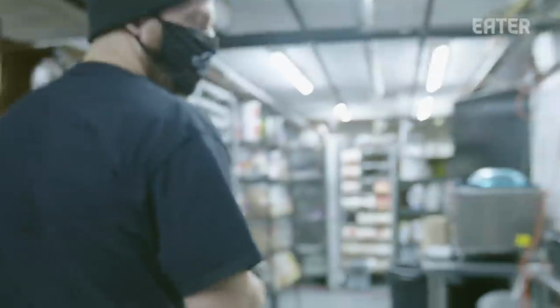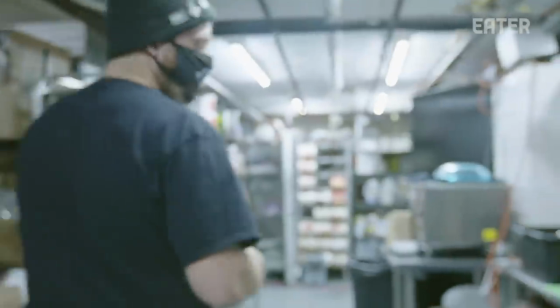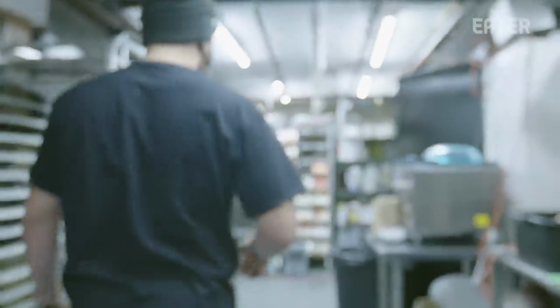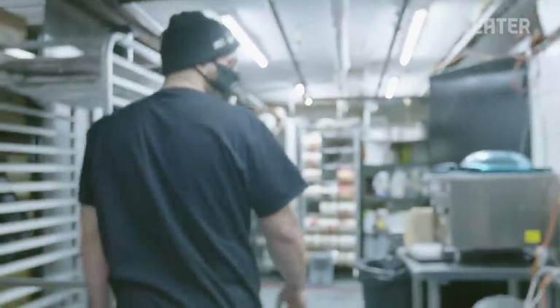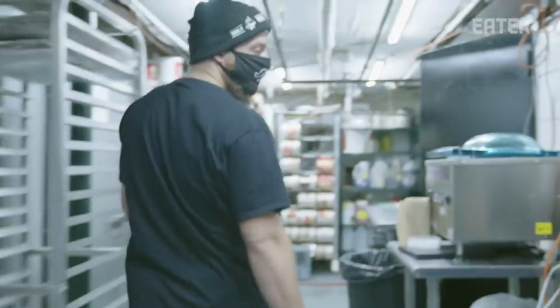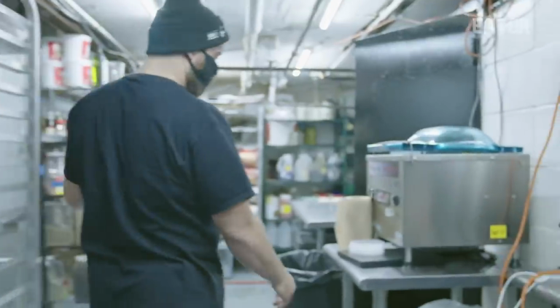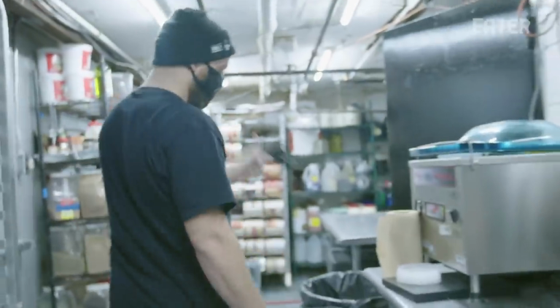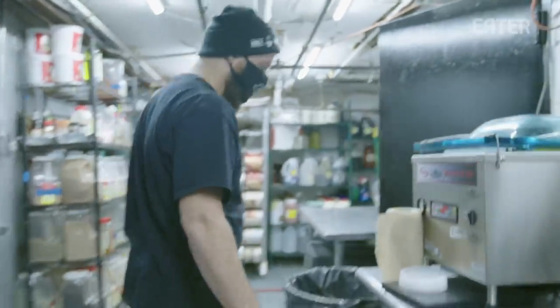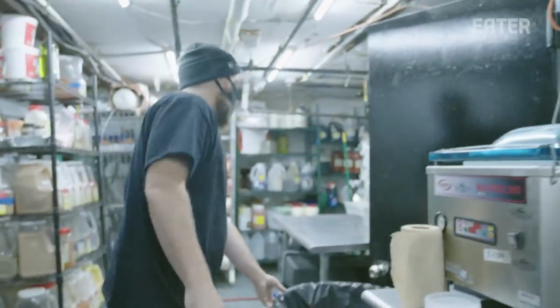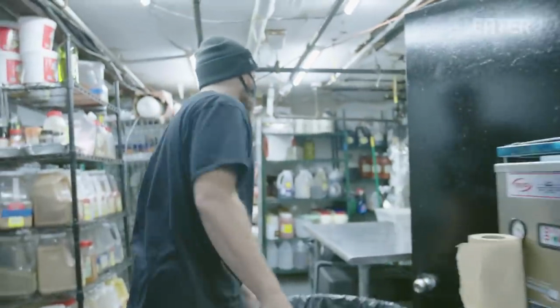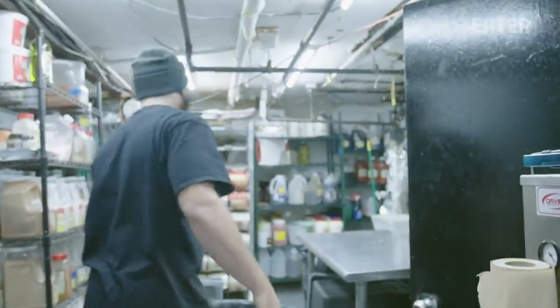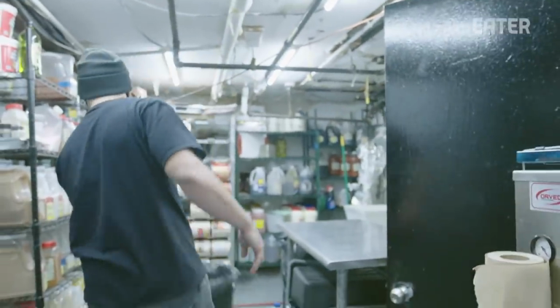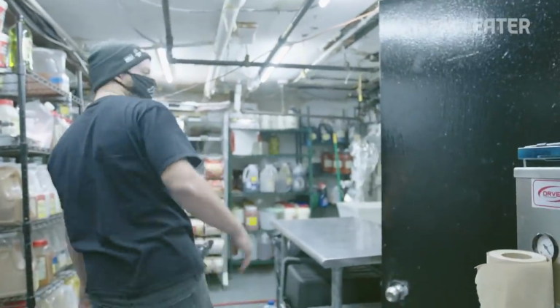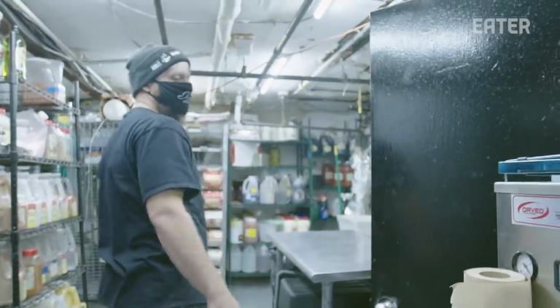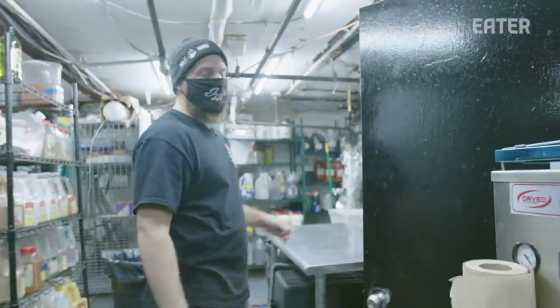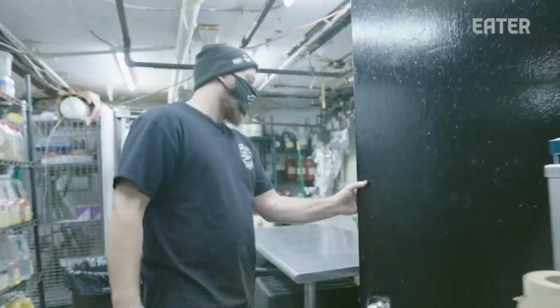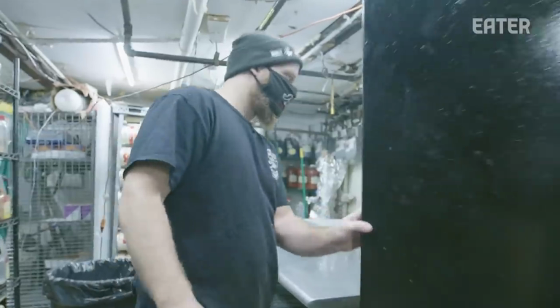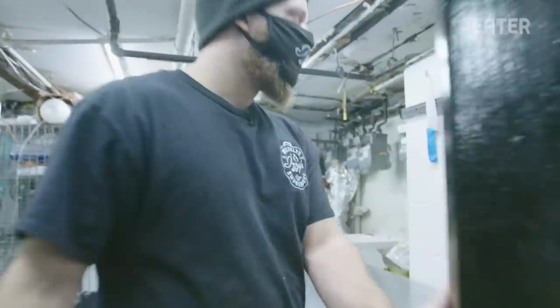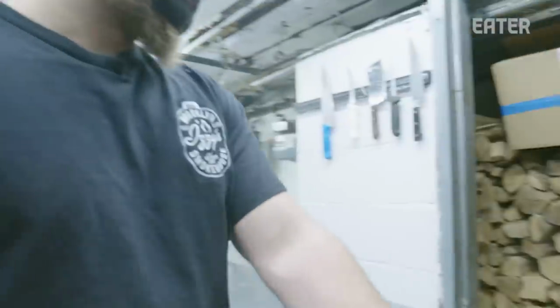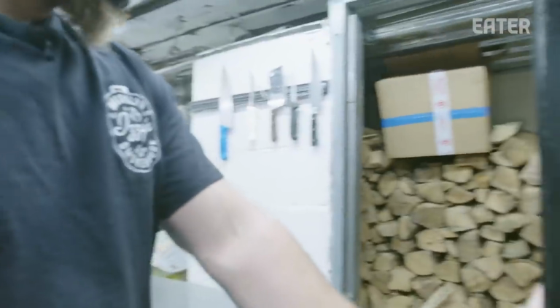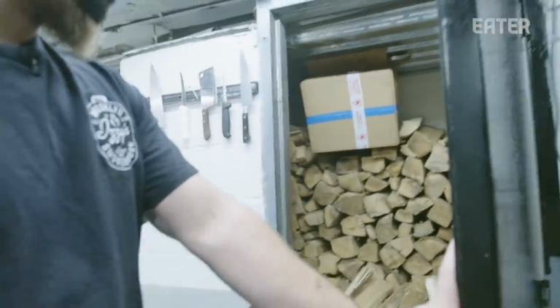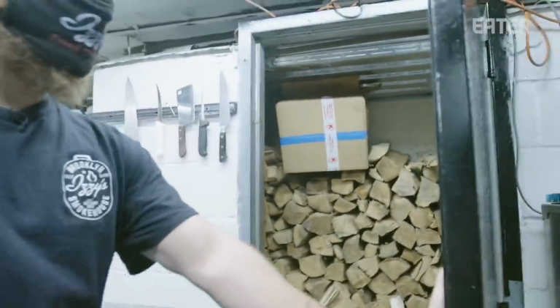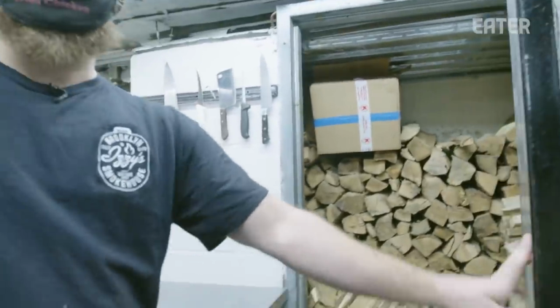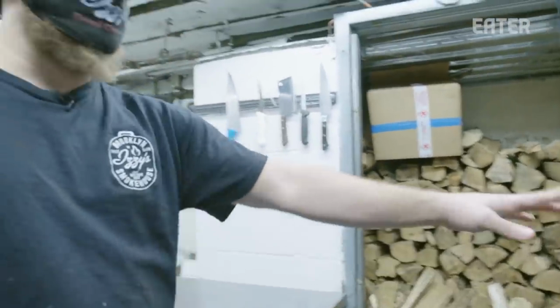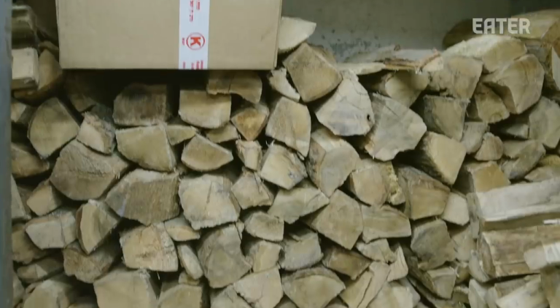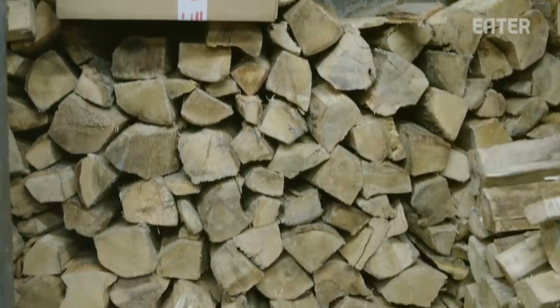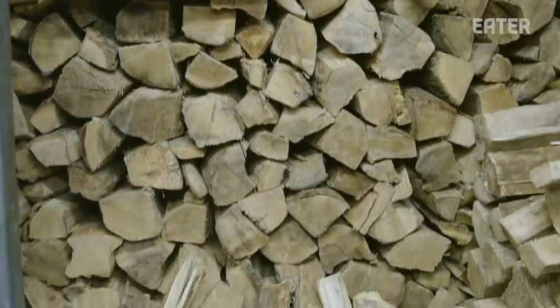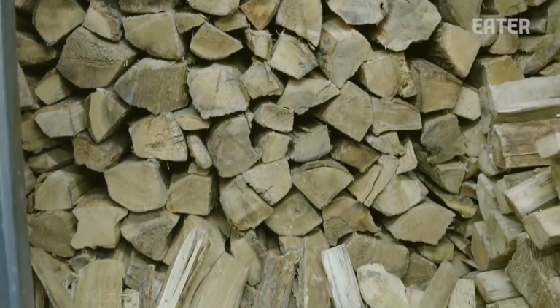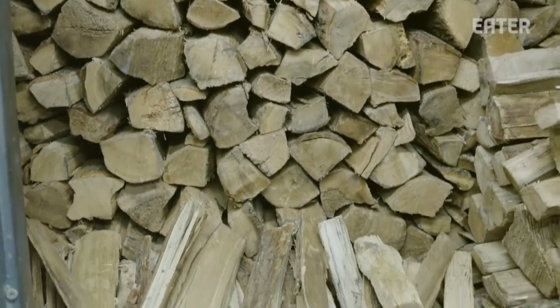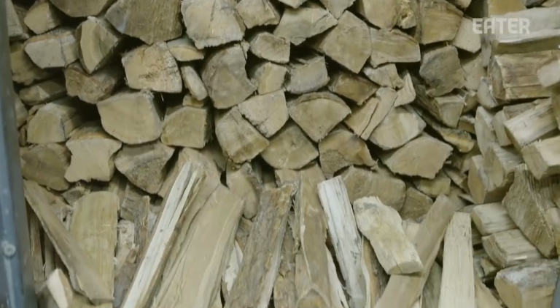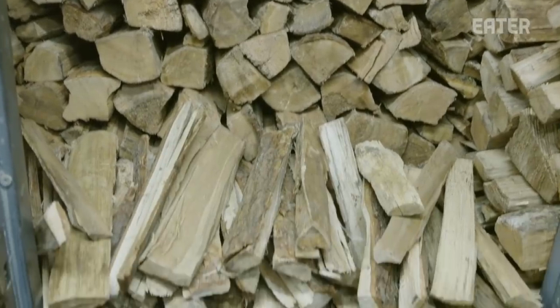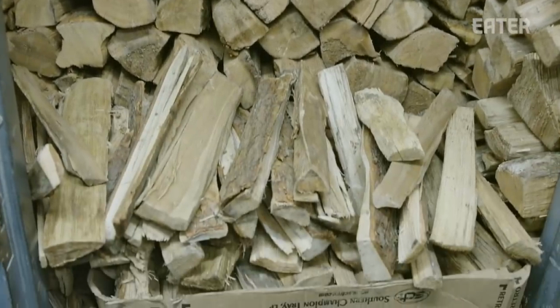We come in every Sunday morning and start the fires for the rest of the whole week. This here is our wood room — being in New York, we have to have a fire-rated proof room. Every week our wood delivery comes in, comes down the chute, and goes straight in there.